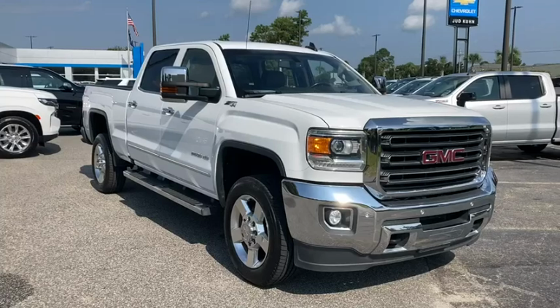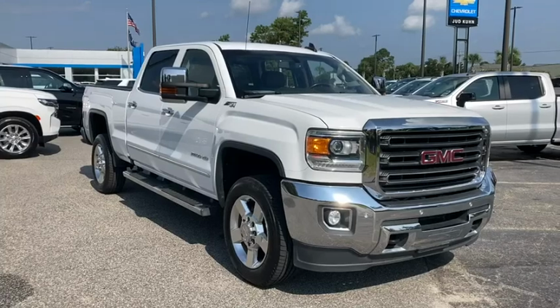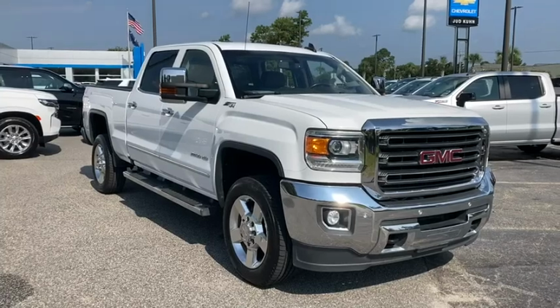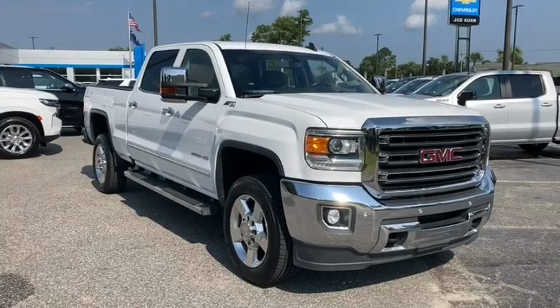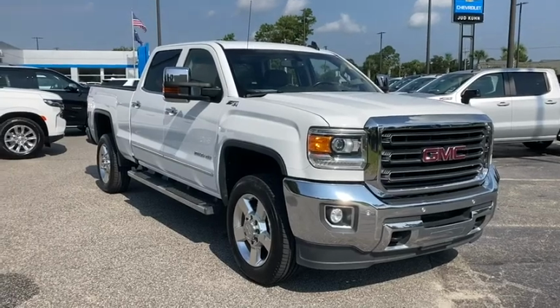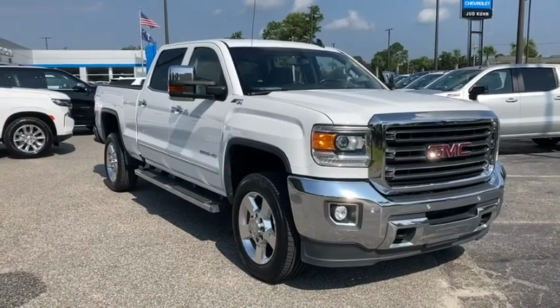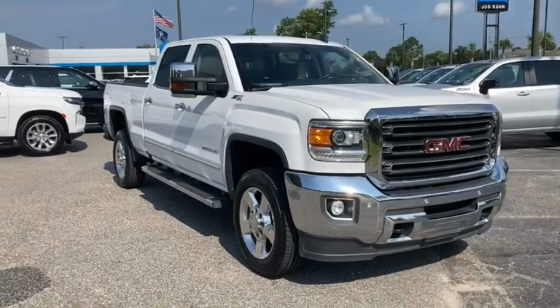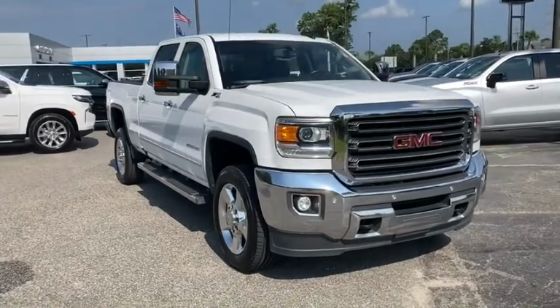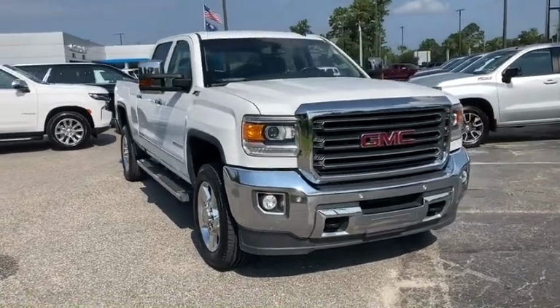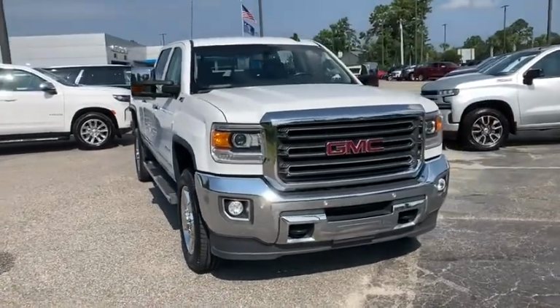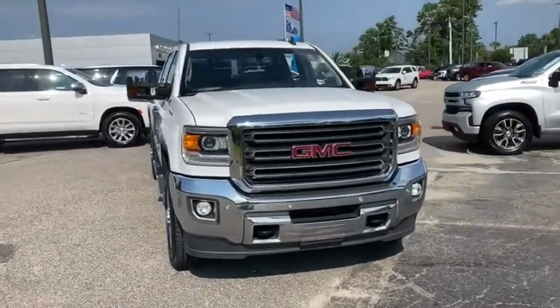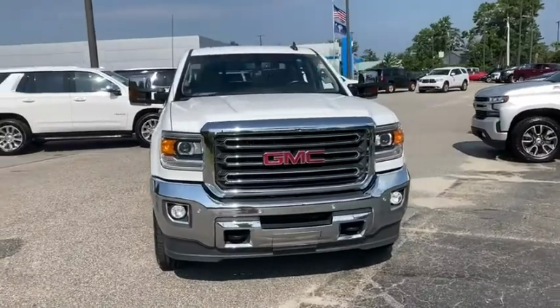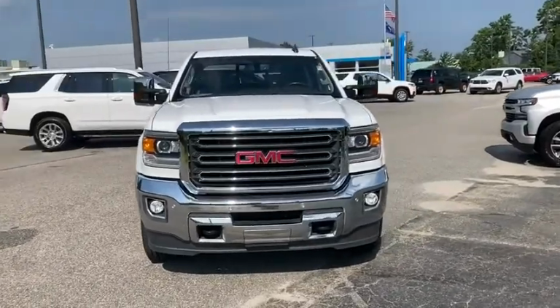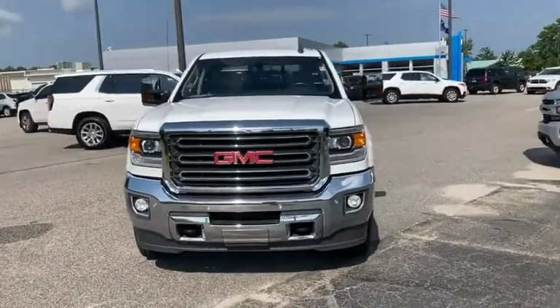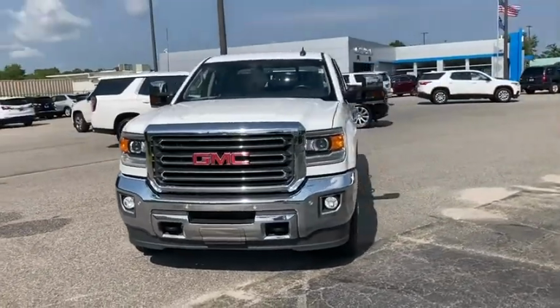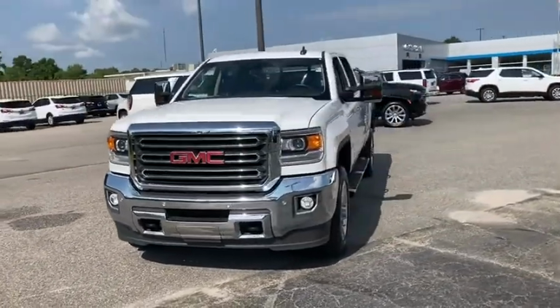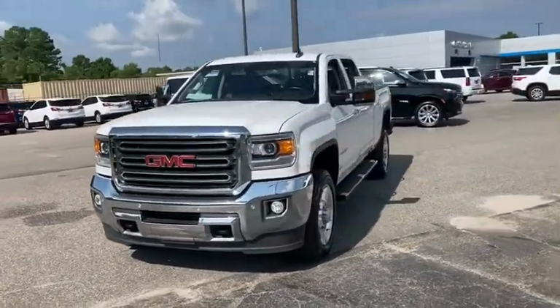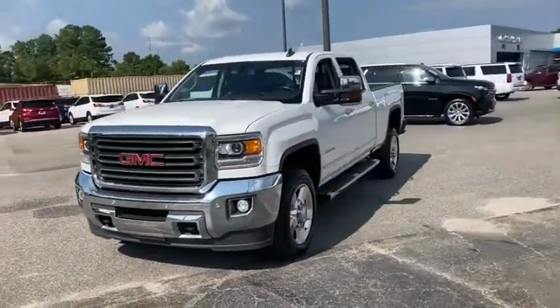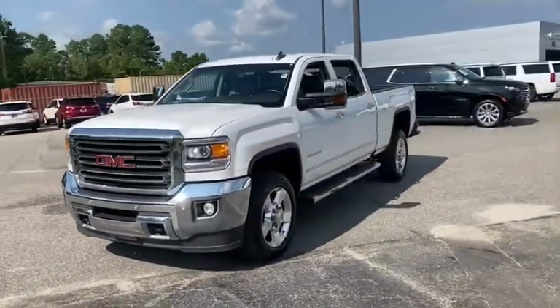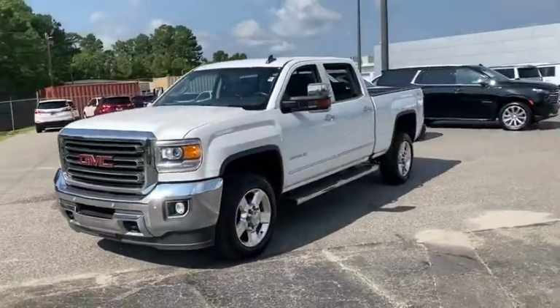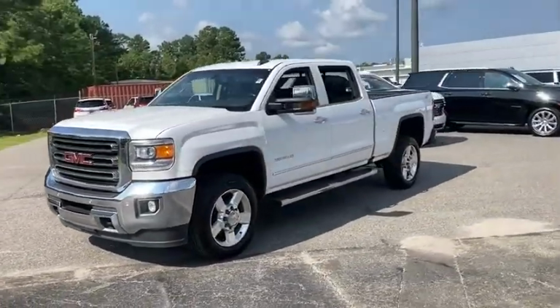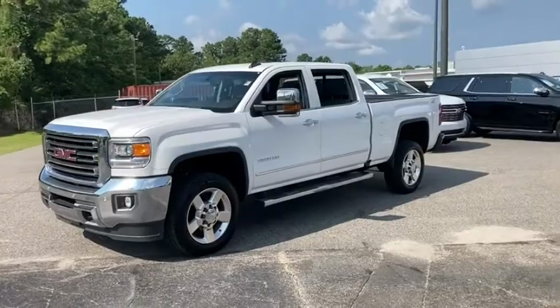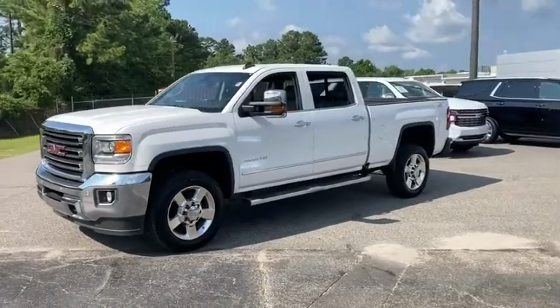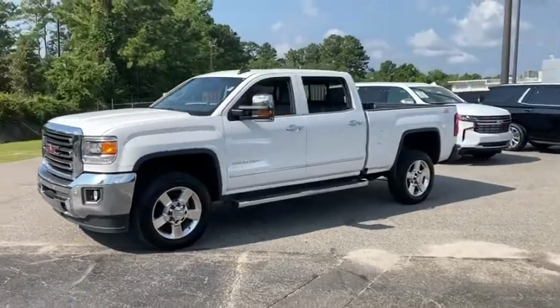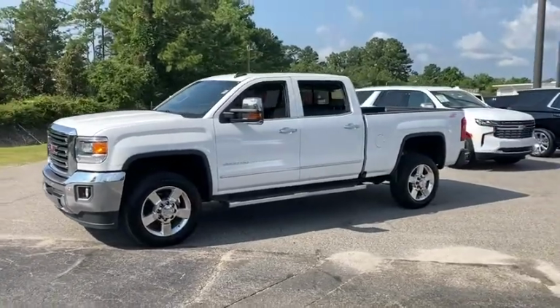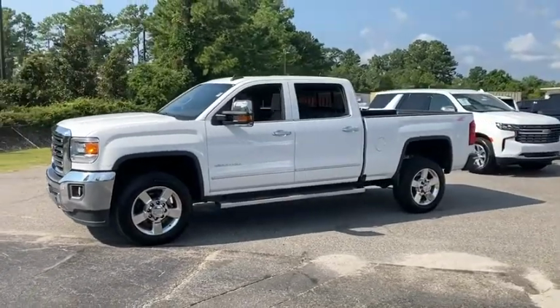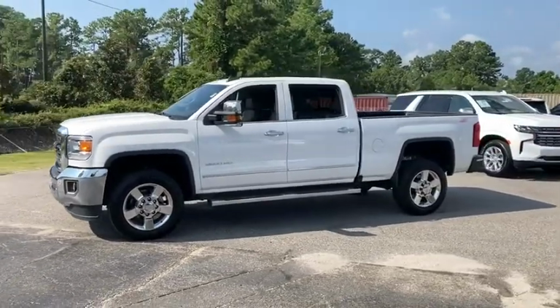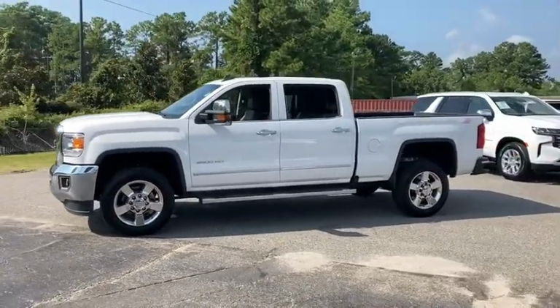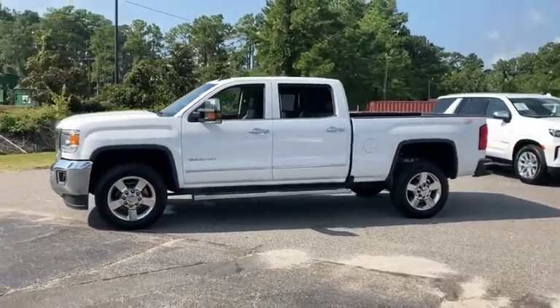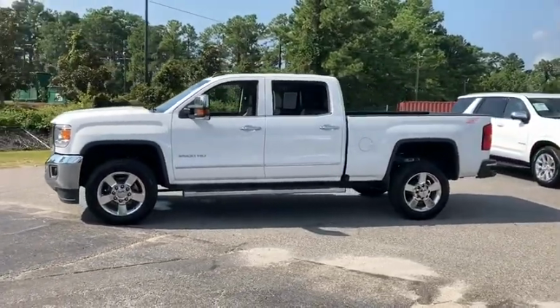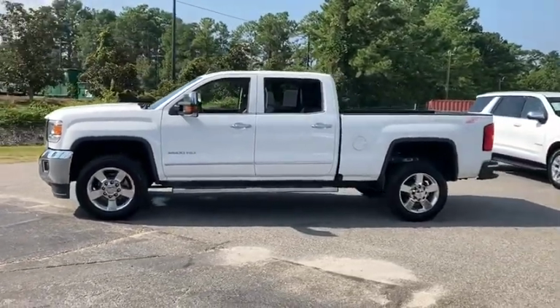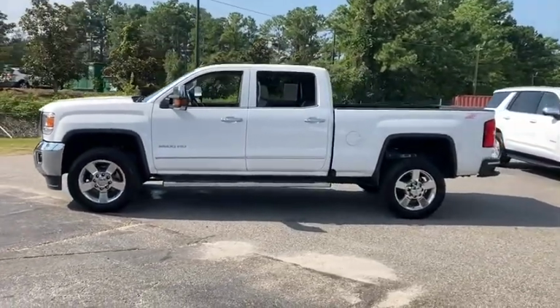Stop by and take a look at the 2016 GMC Sierra 2500 HD. The GMC Sierra 2500 HD has all your workhorse basics covered. No worries here — this vehicle has less than 75,000 miles.